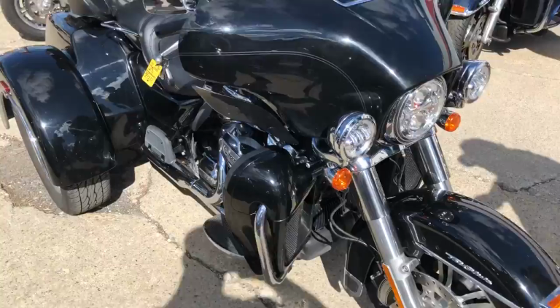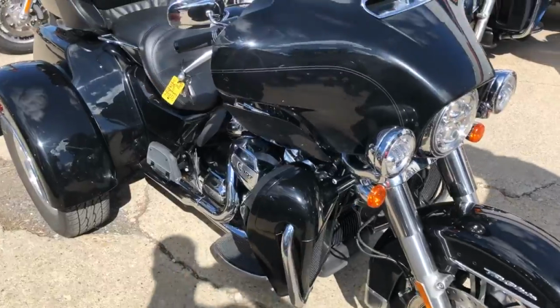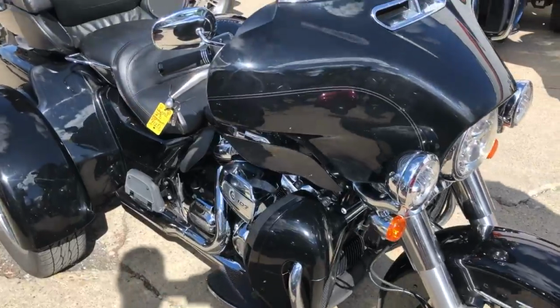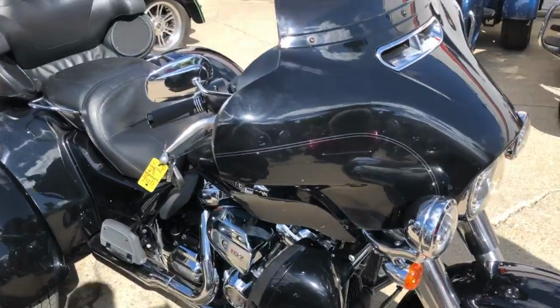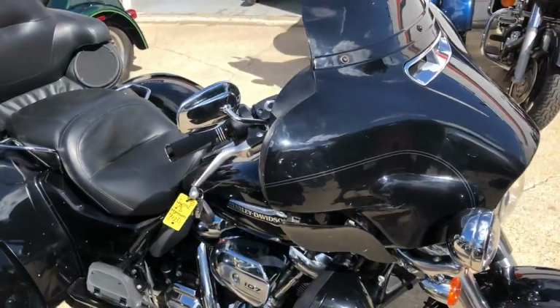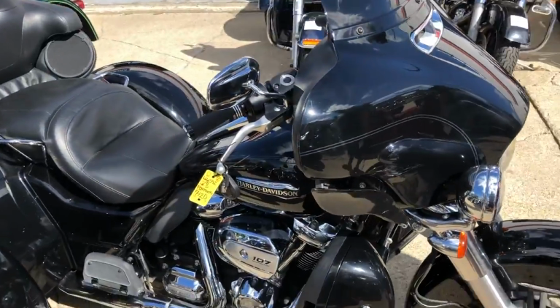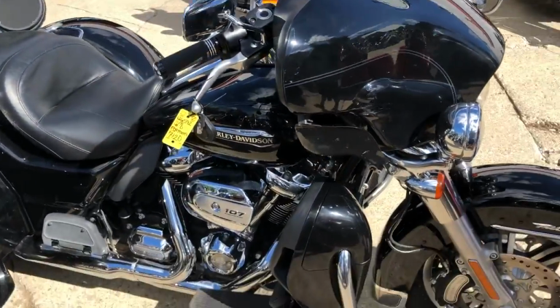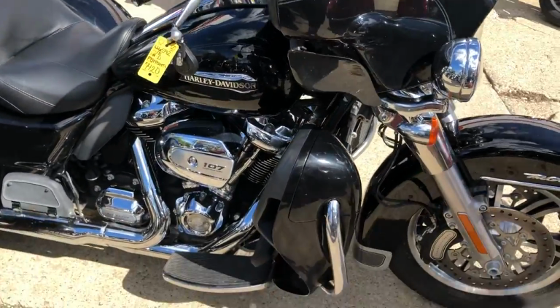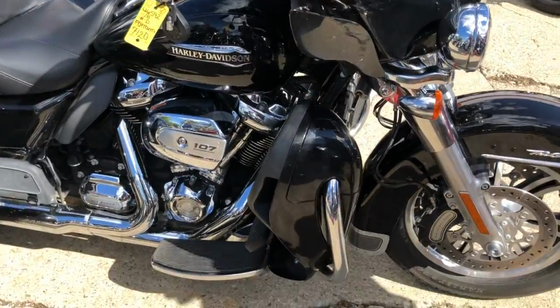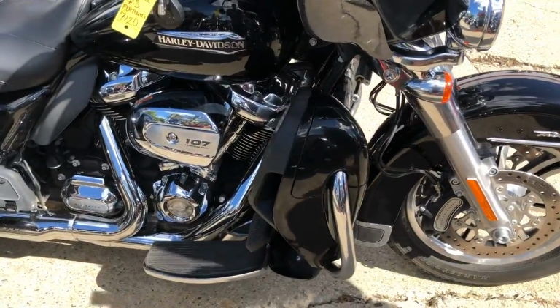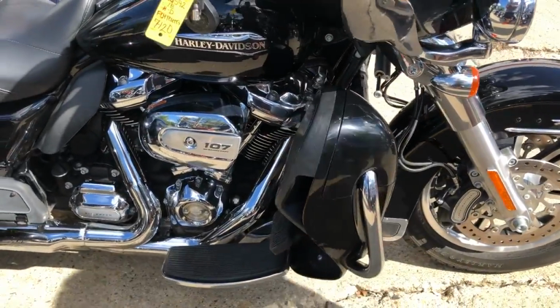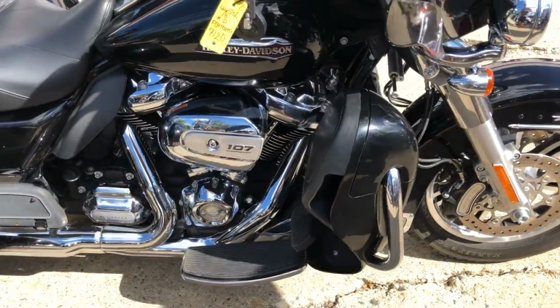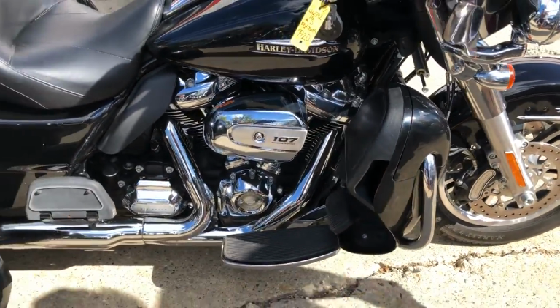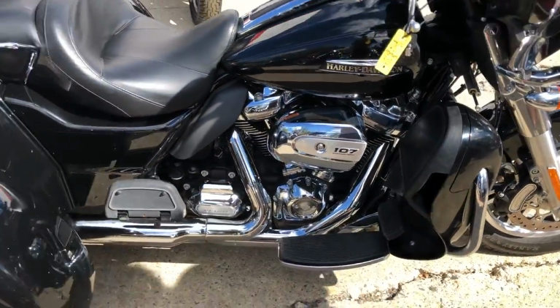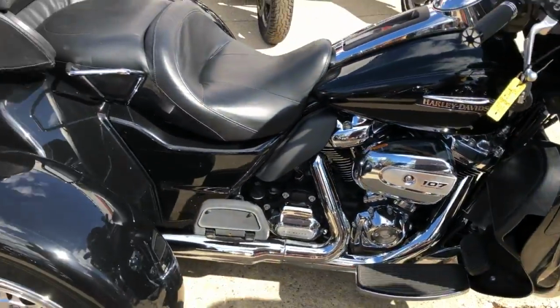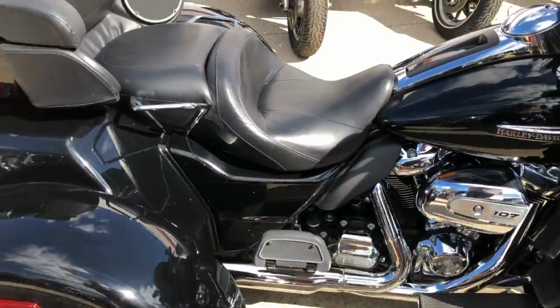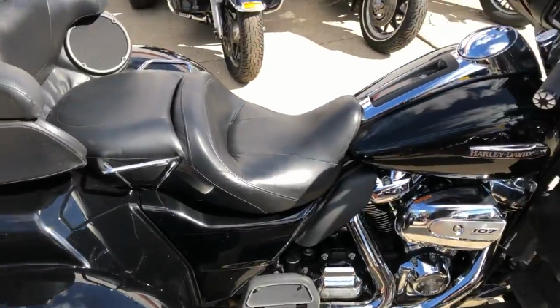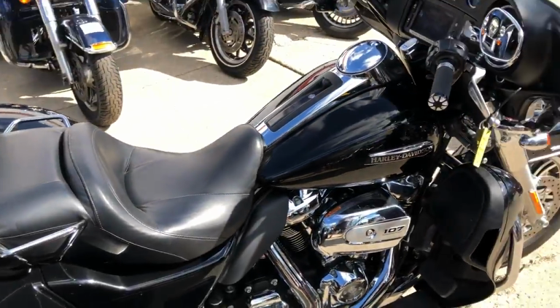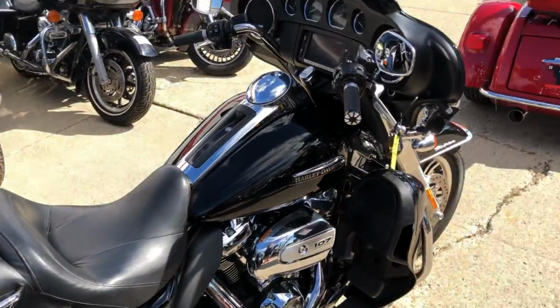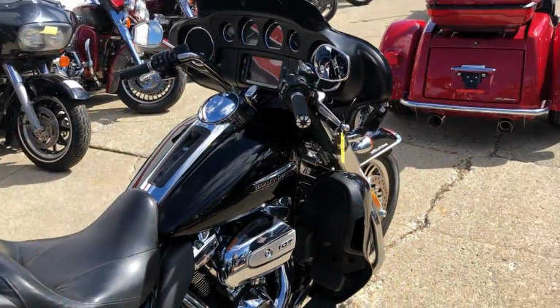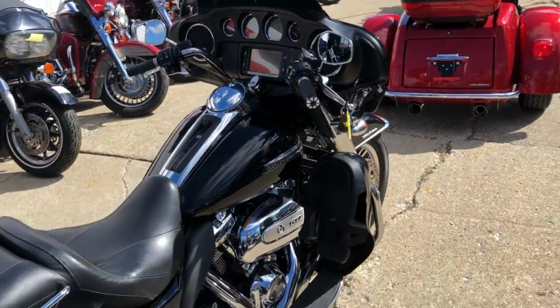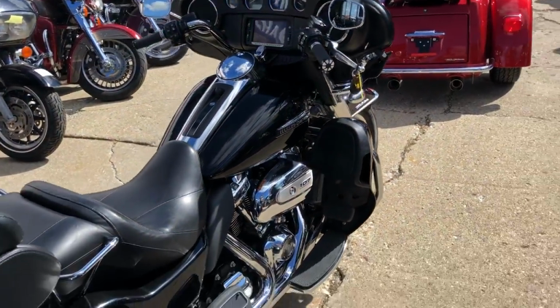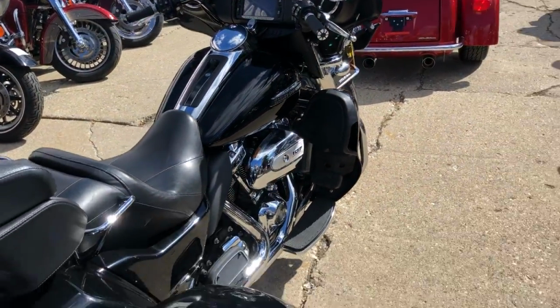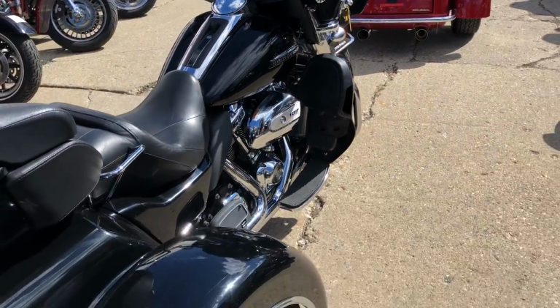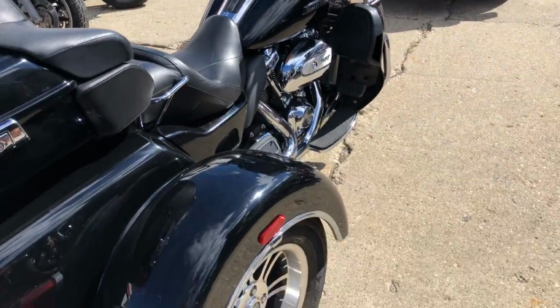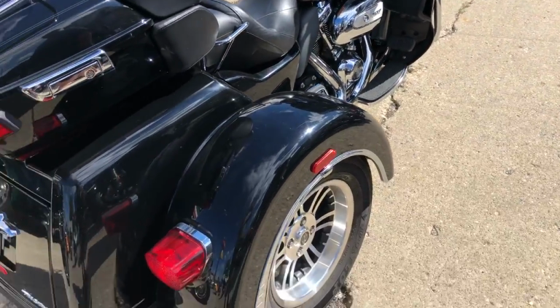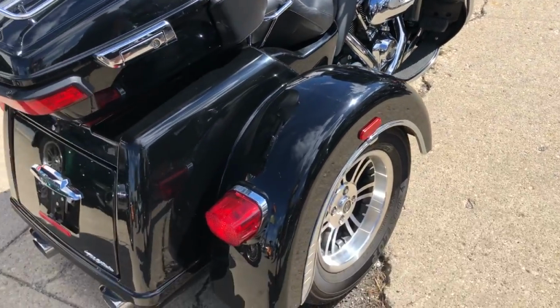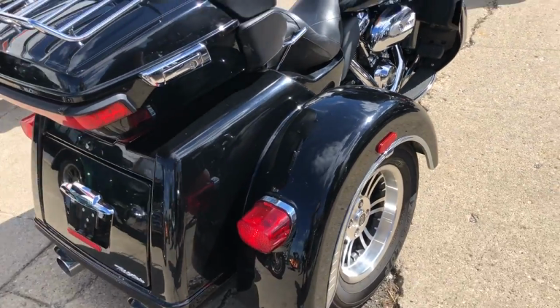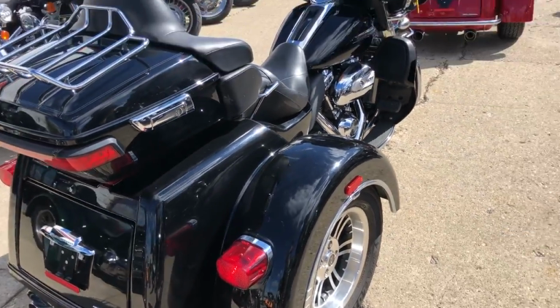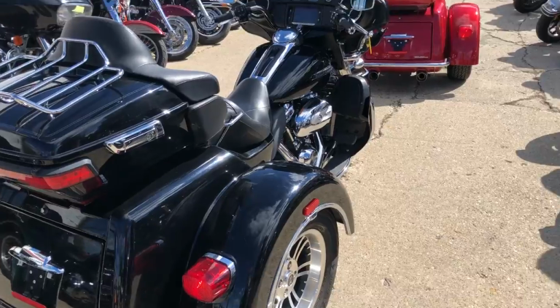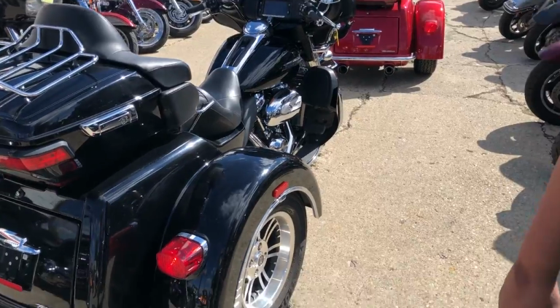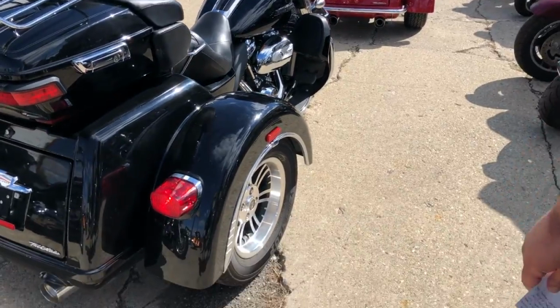This one runs strong, everything works, all the fluids have just been changed — it is ready to go. That's a 2018 Tri-Glide. We've got about five or six of these in right now. If you've been looking, give us a call — I'm sure we'll have something for you.